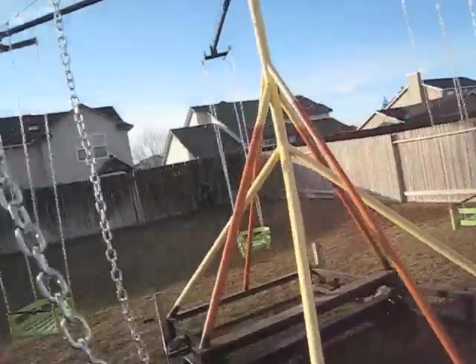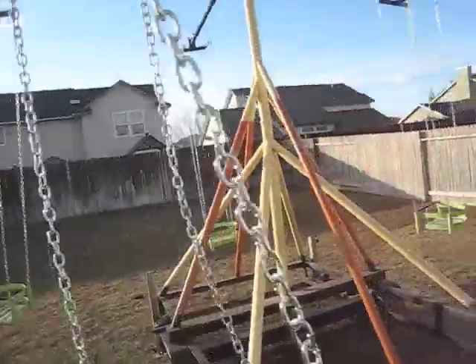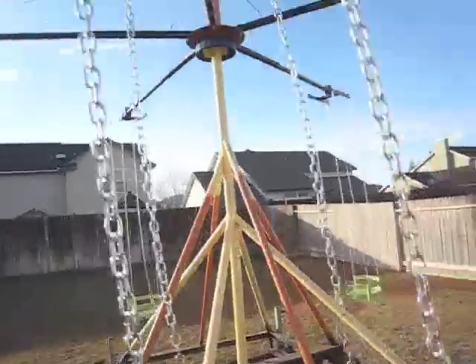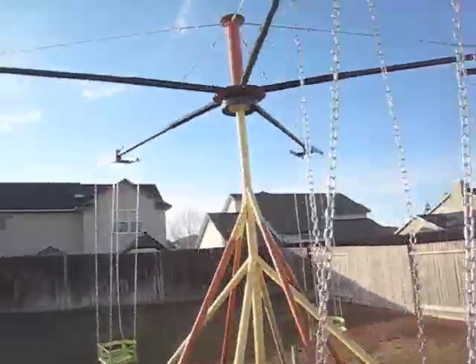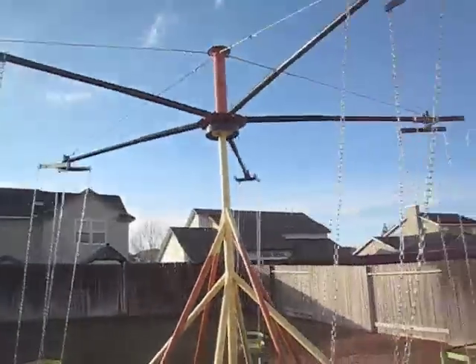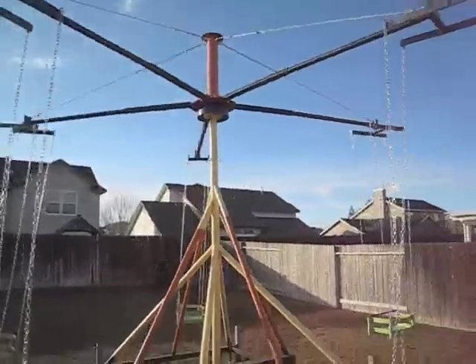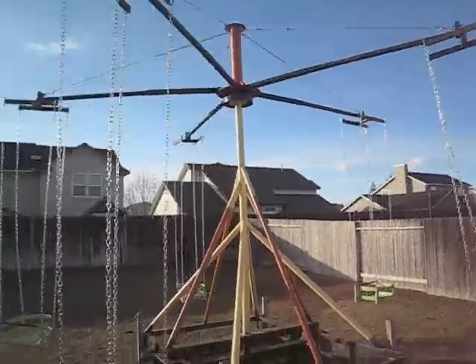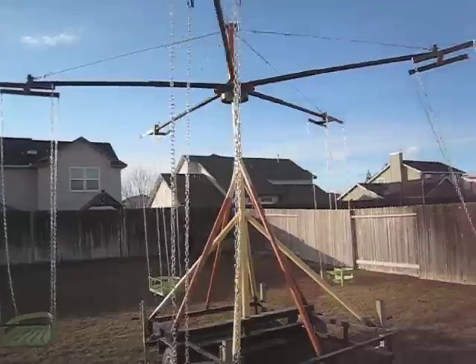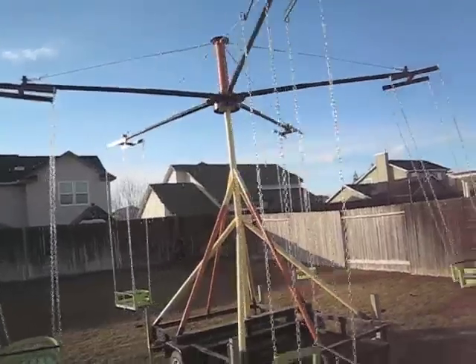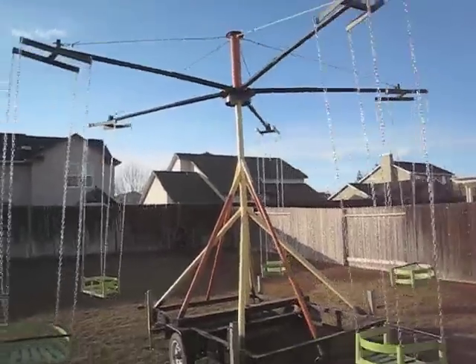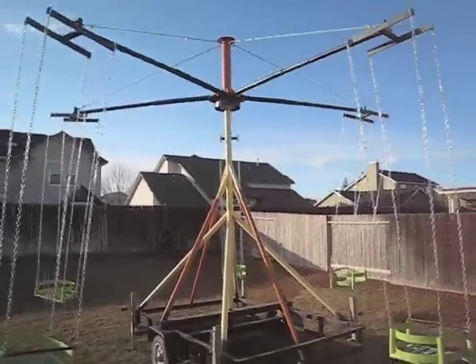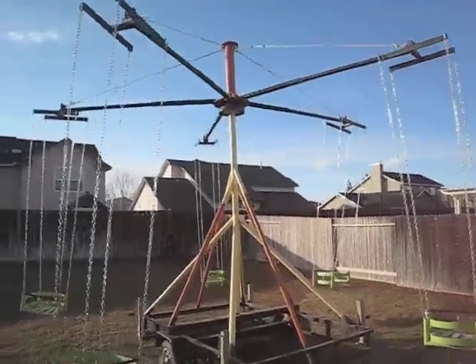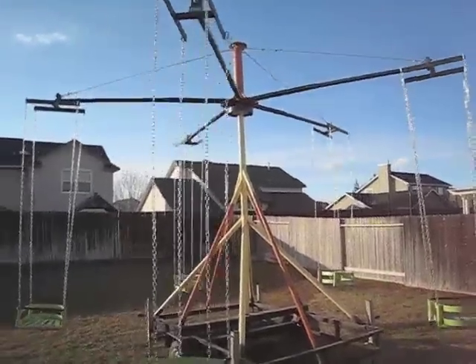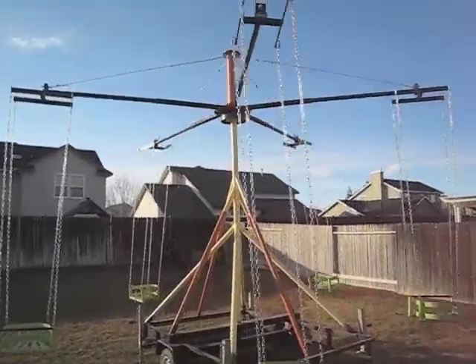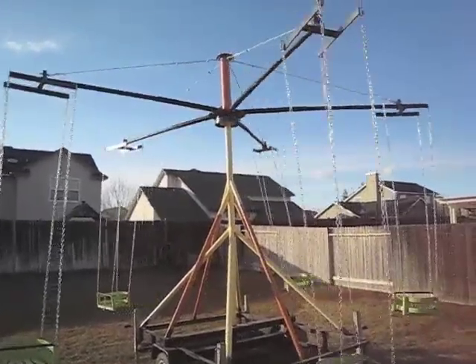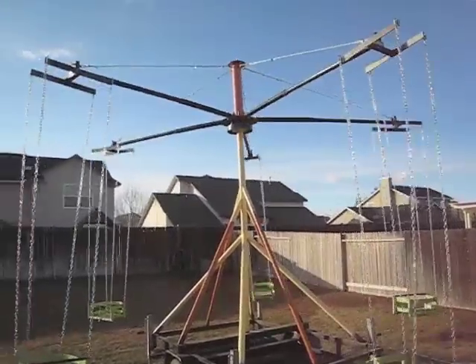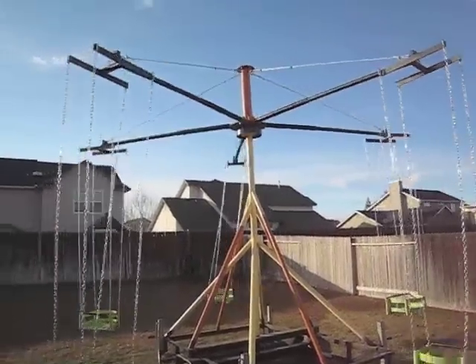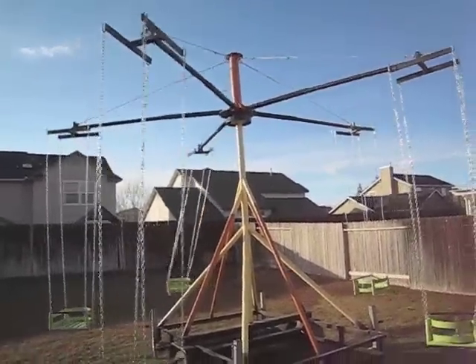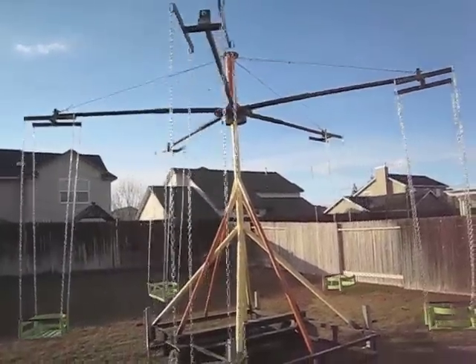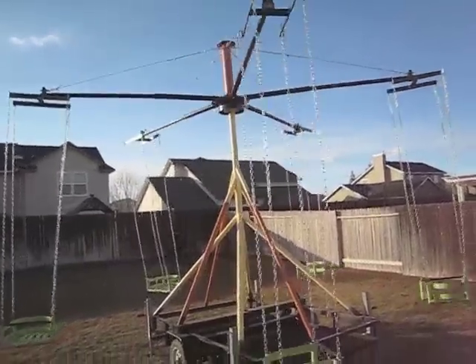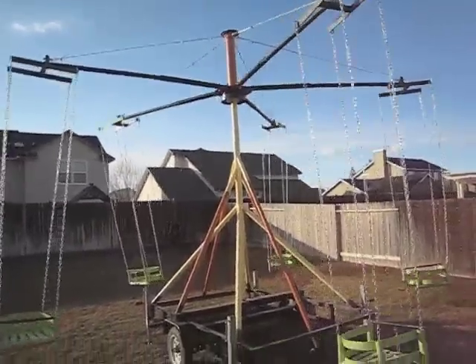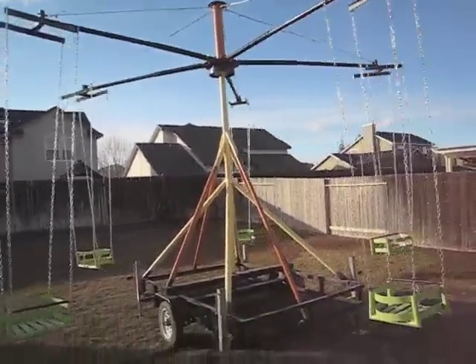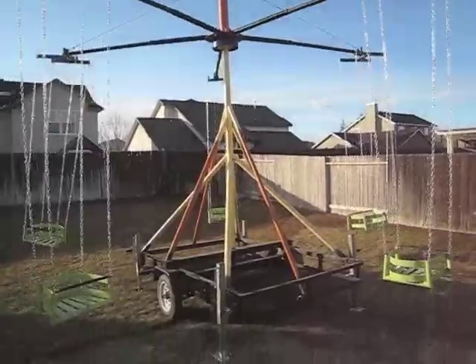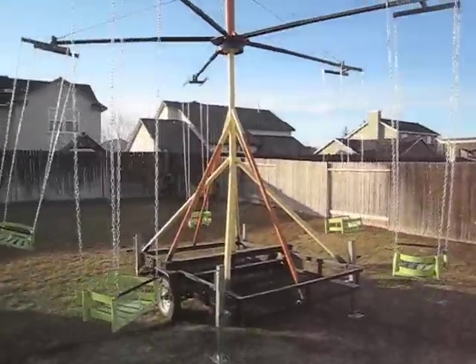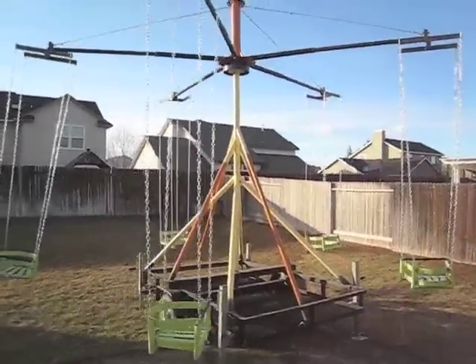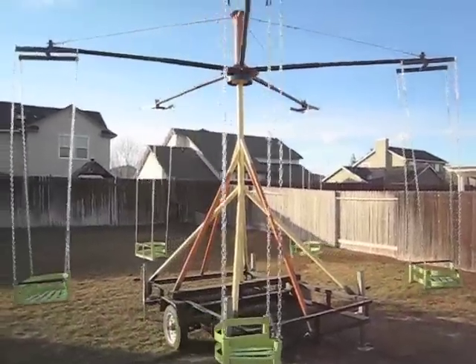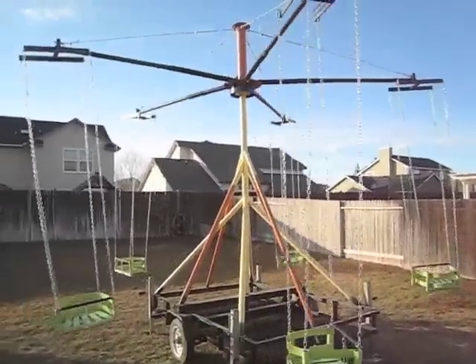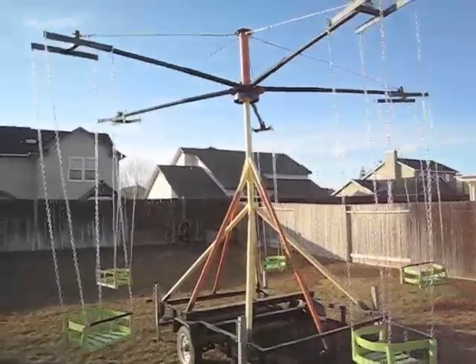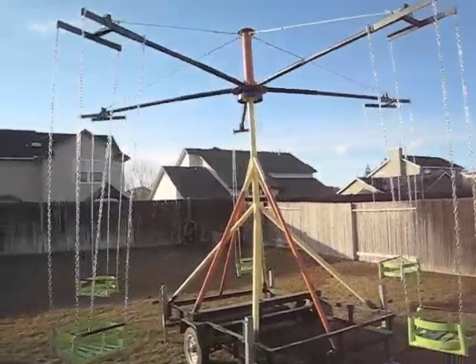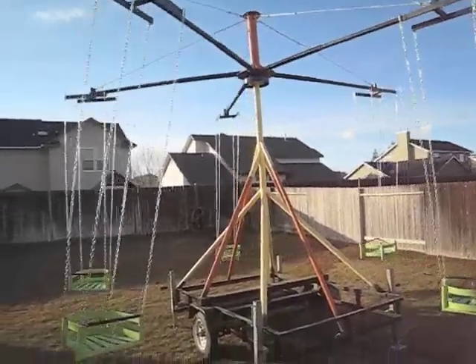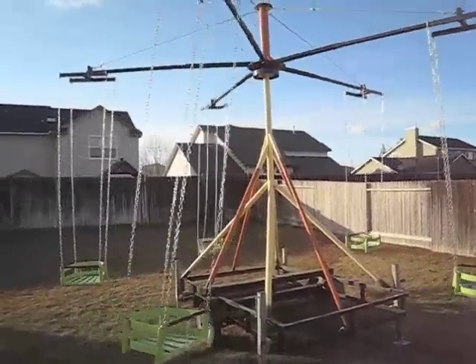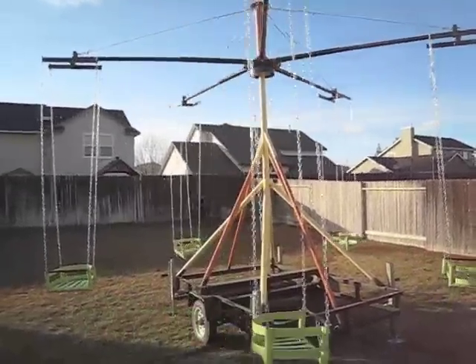It's all structural steel and turns real easy by hand. A little bit later you'll see the motor installed — they installed a 24 volt DC drive motor on it so that we didn't have to spin it by hand.